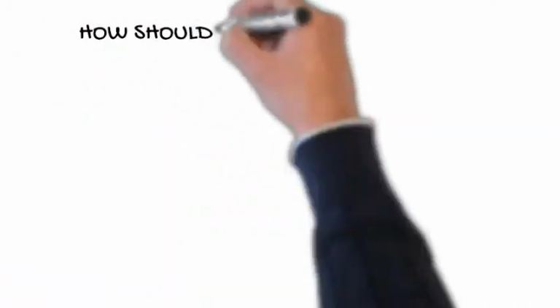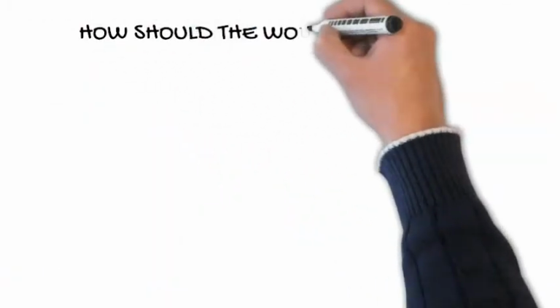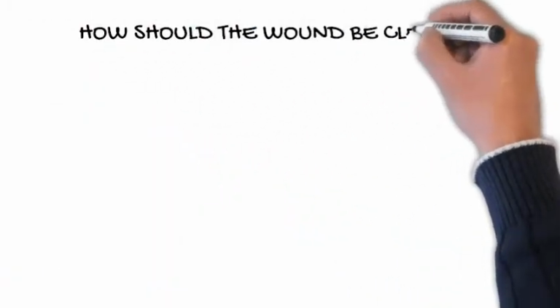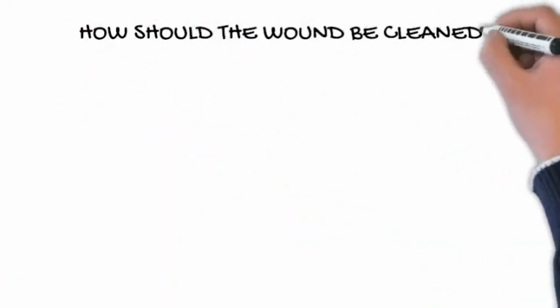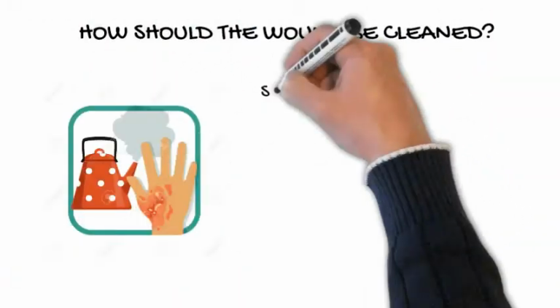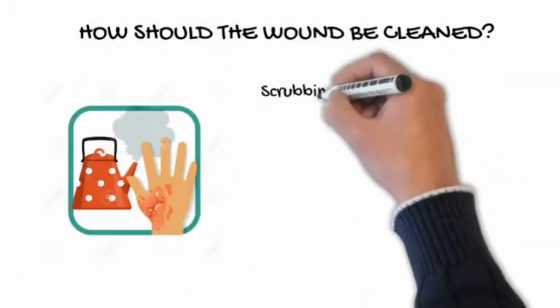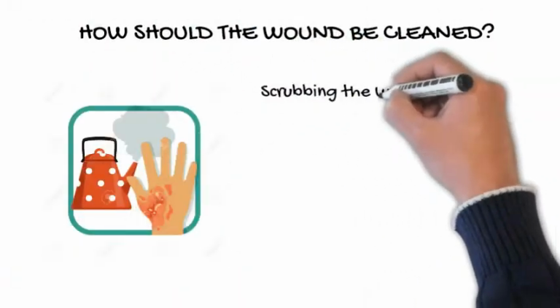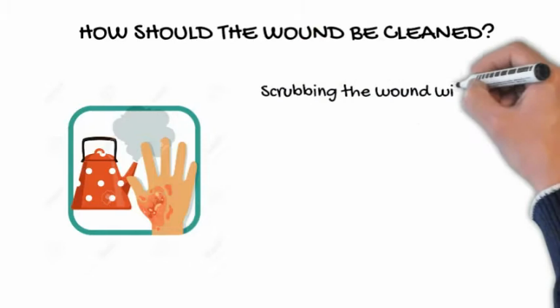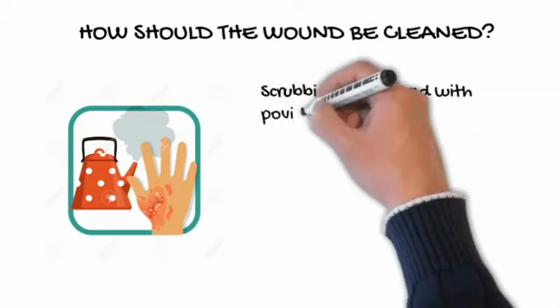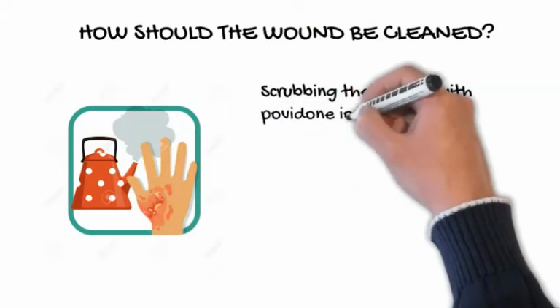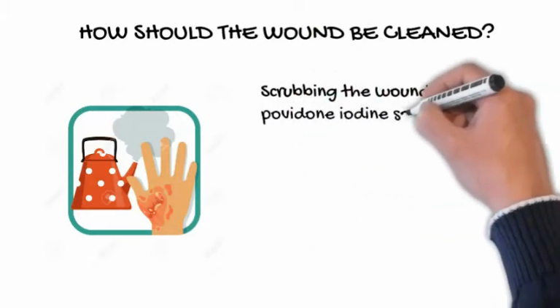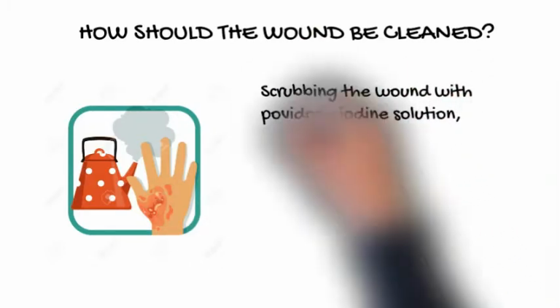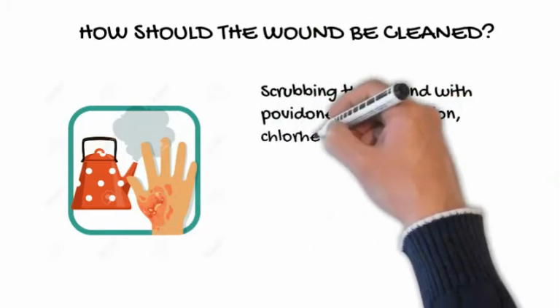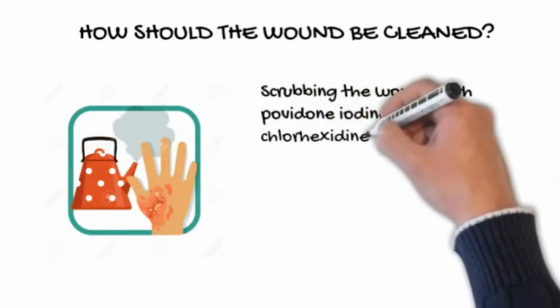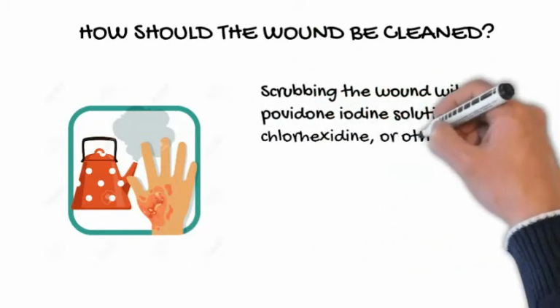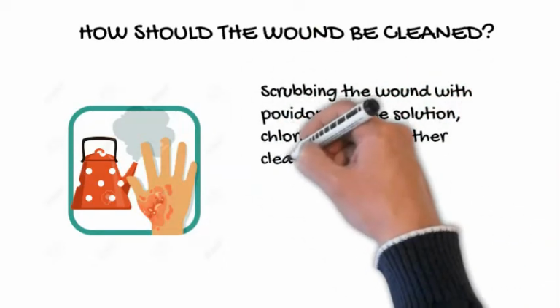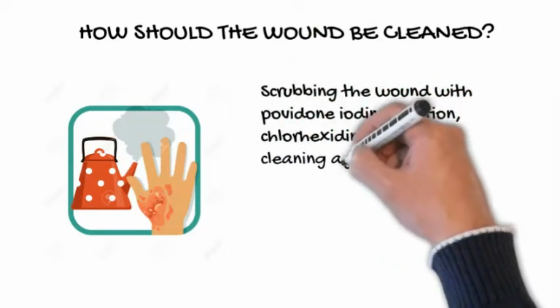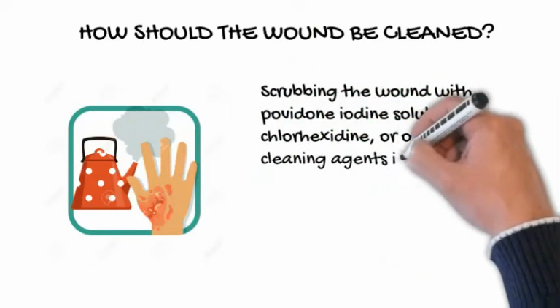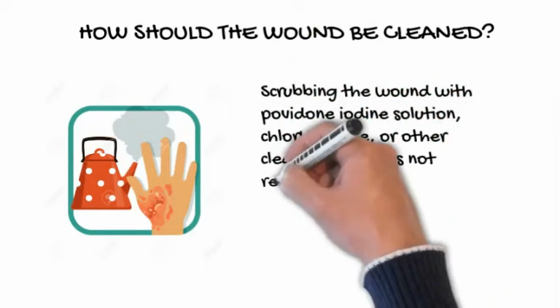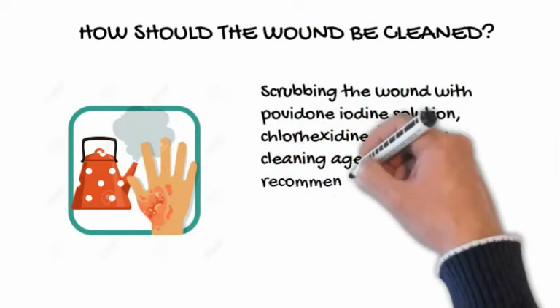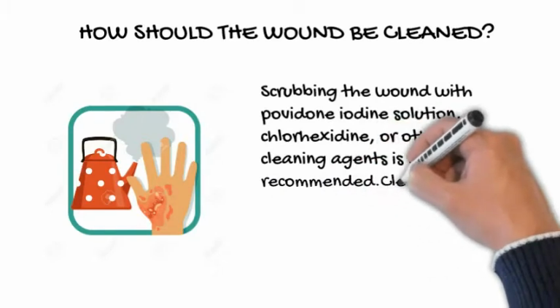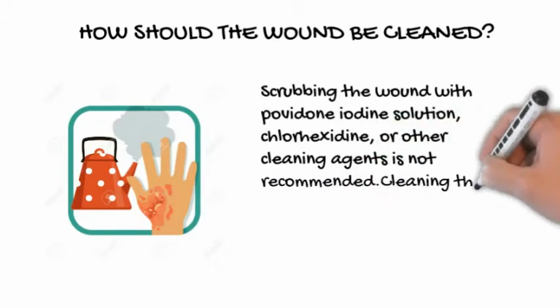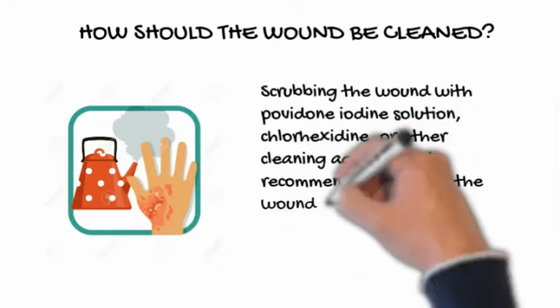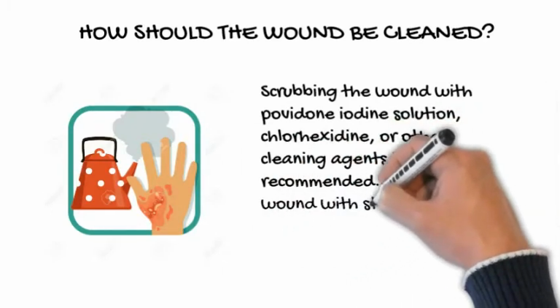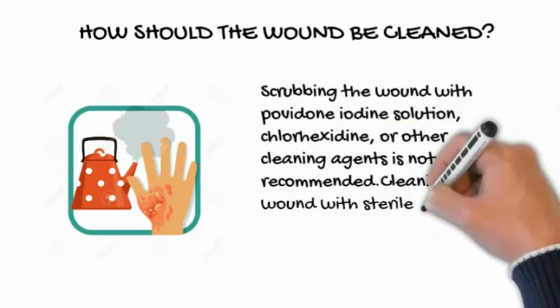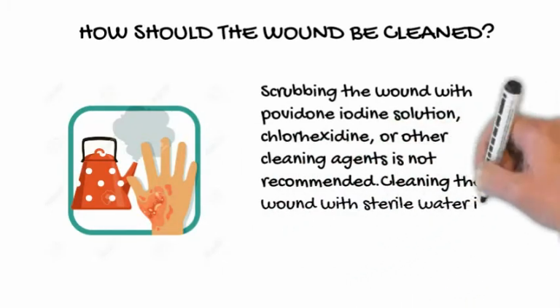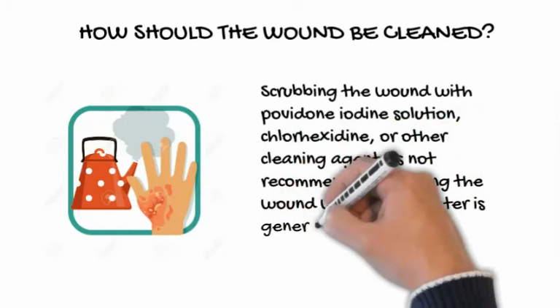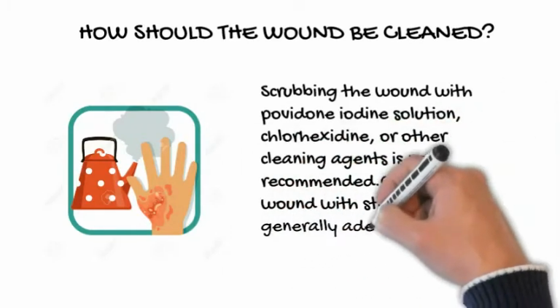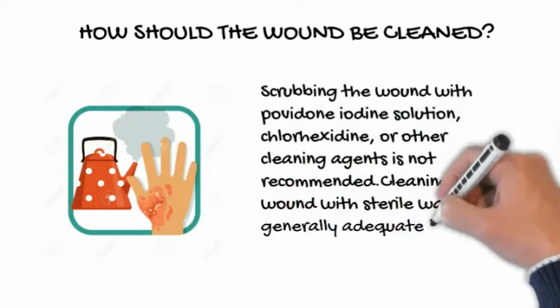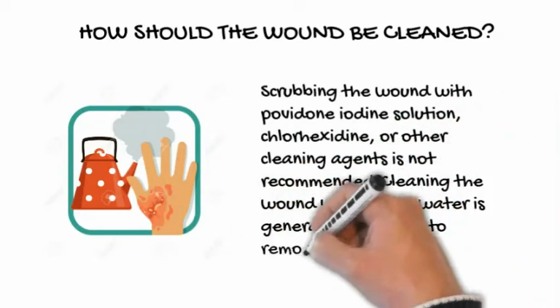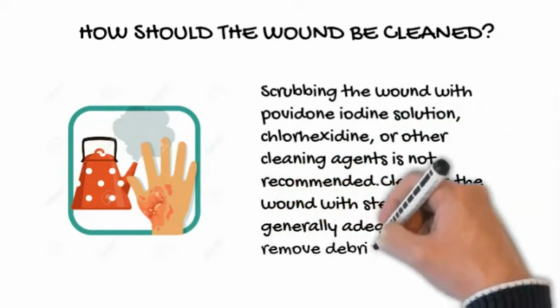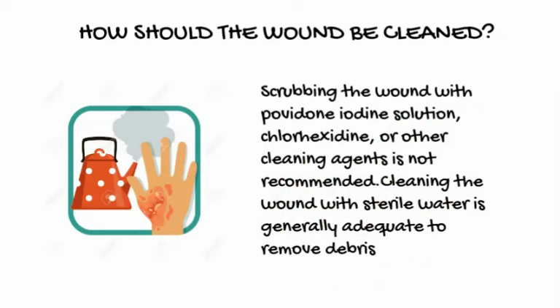How should the wound be cleaned? Scrubbing the wound with povidone-iodine solution, chlorhexidine, or other cleaning agents is not recommended. Cleaning the wound with sterile water is generally adequate to remove debris.